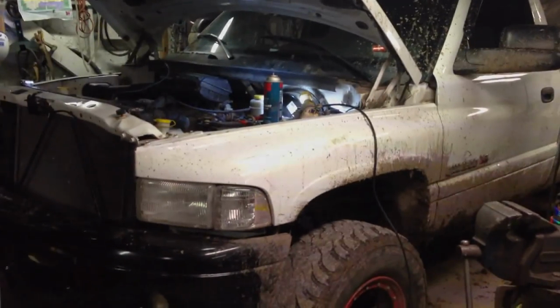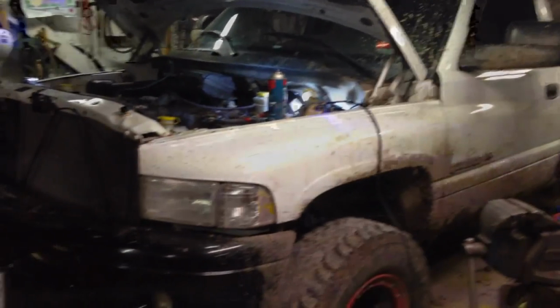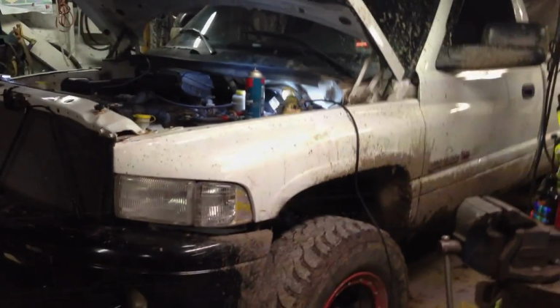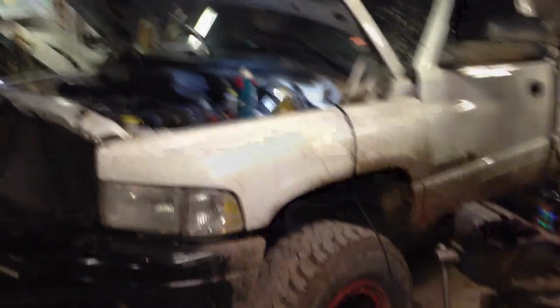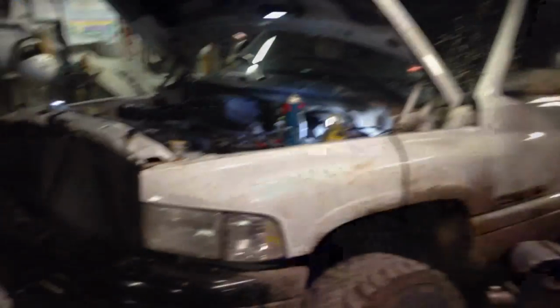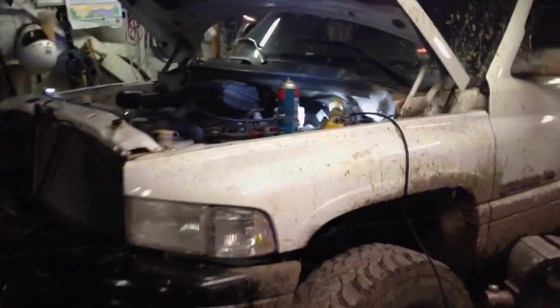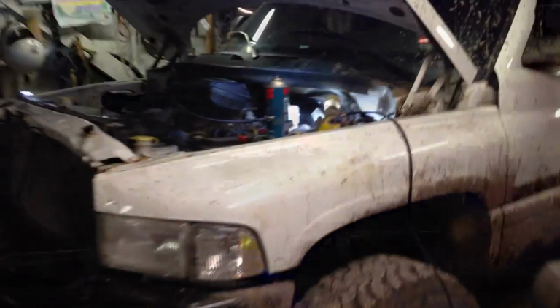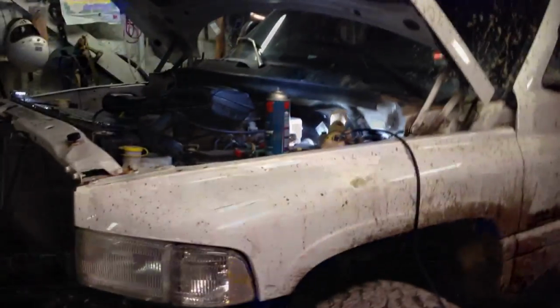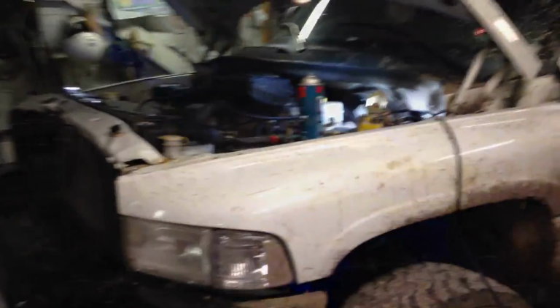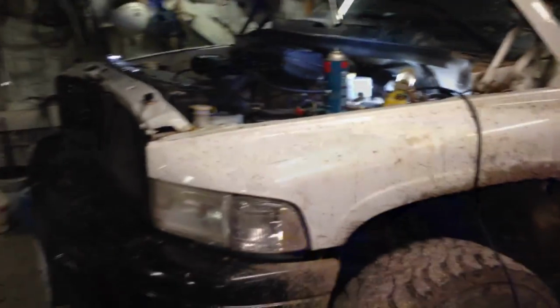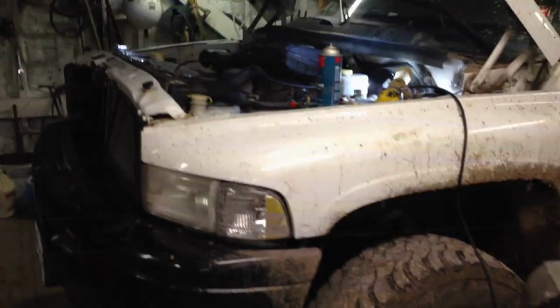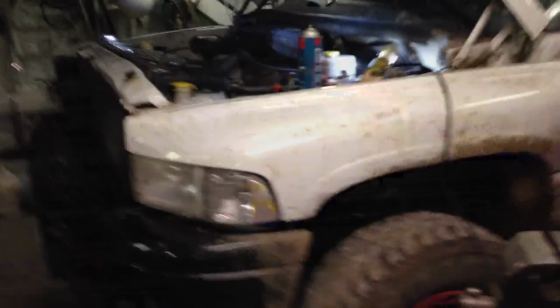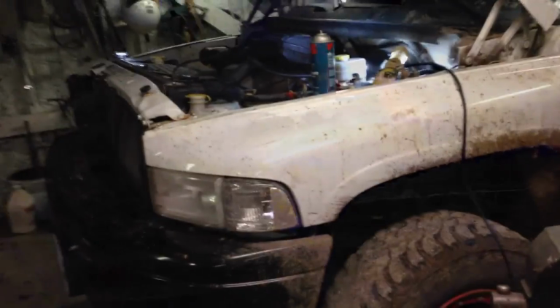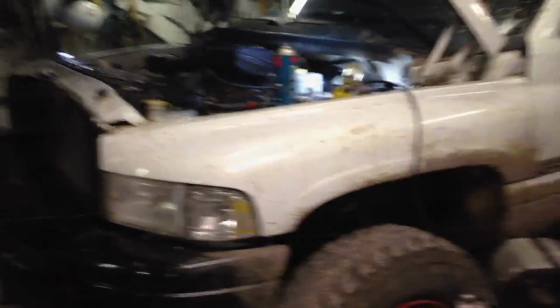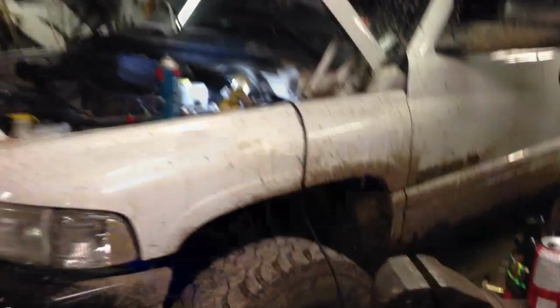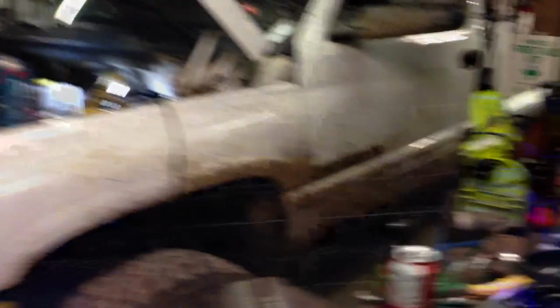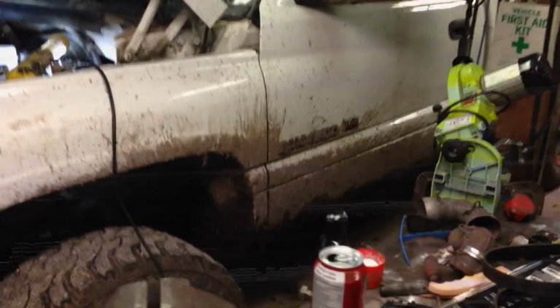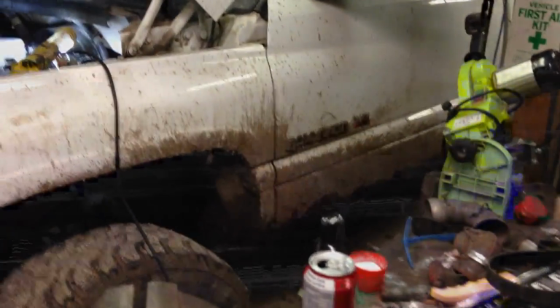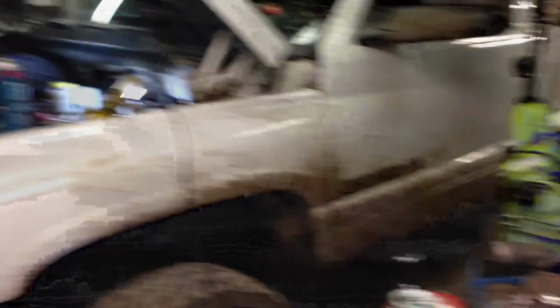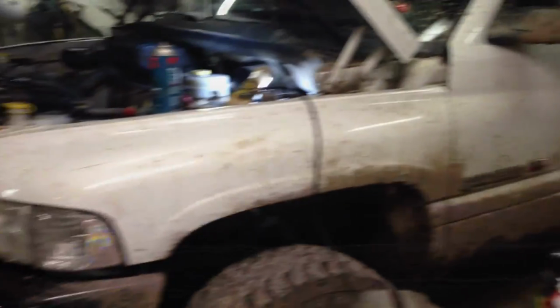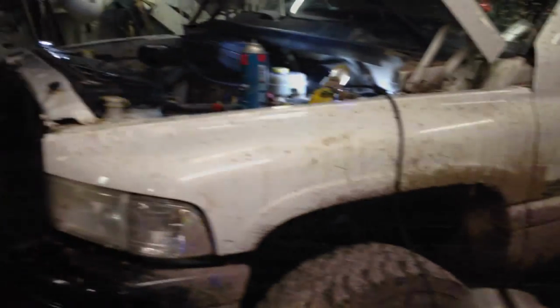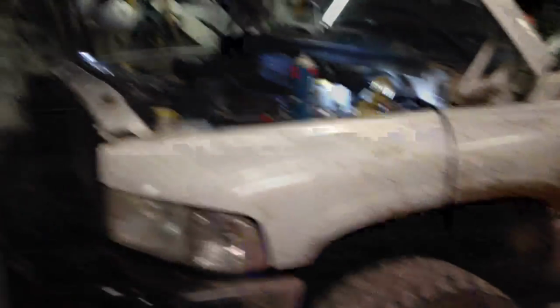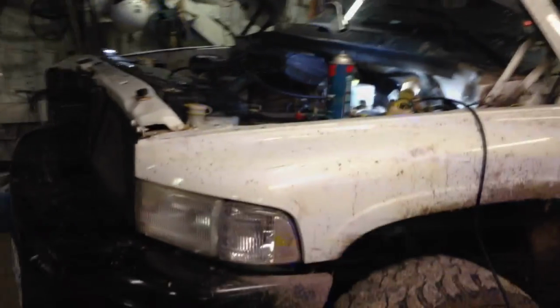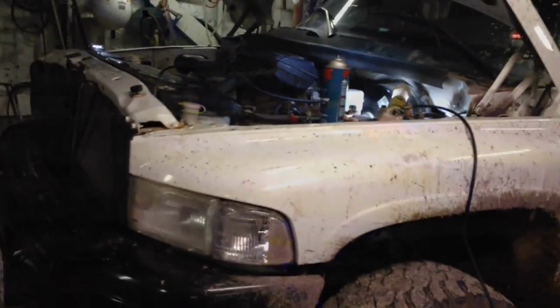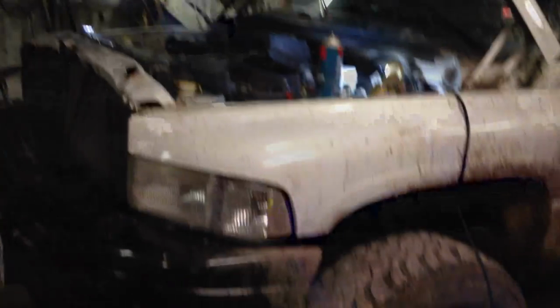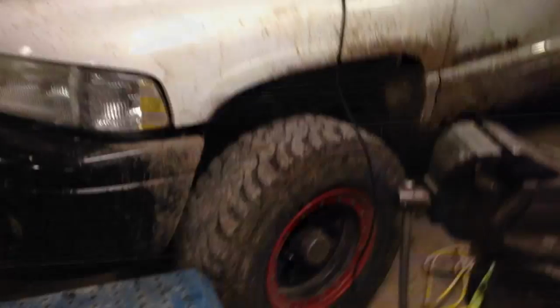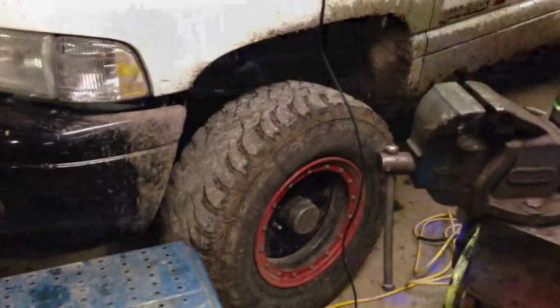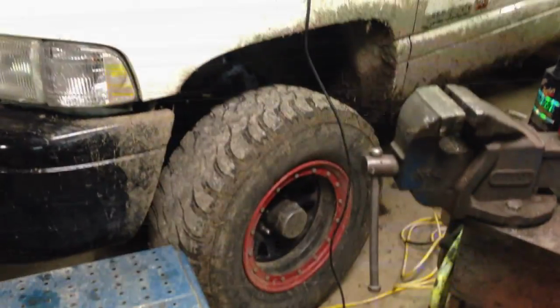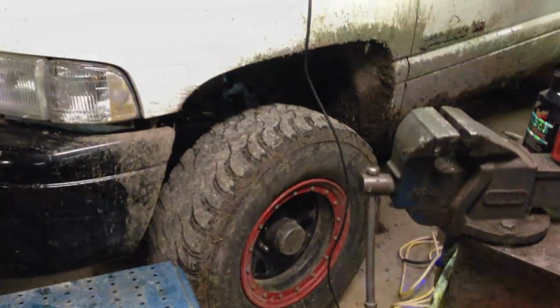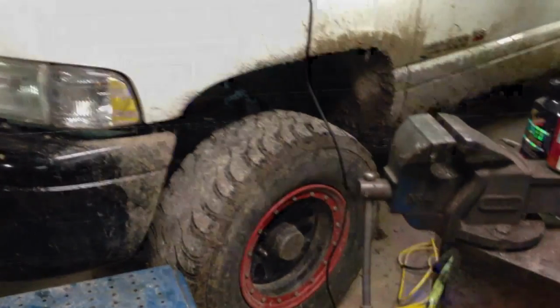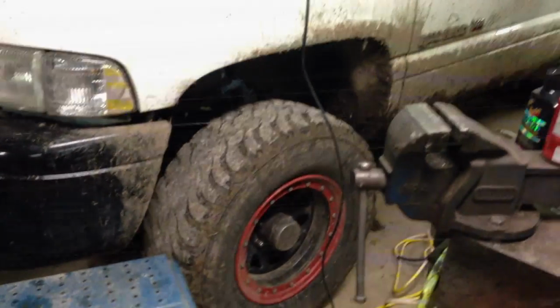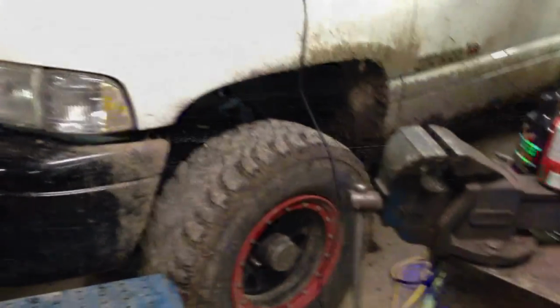Hey guys, how you doing? New project today. Dodge Ram 1500 right there. Problem is no power steering. These big tires, it is a bugger to turn.